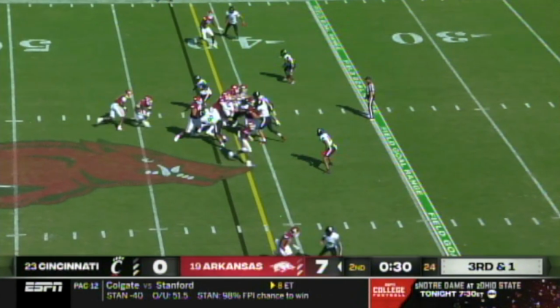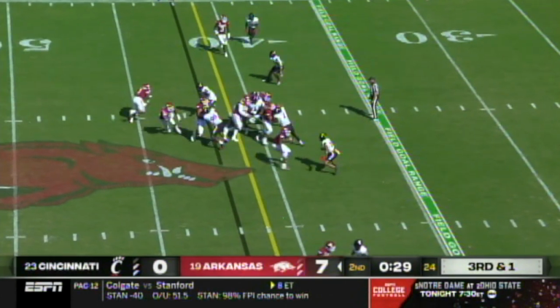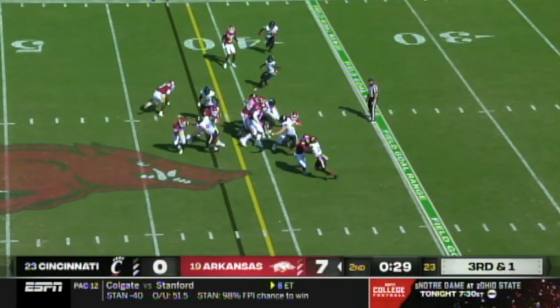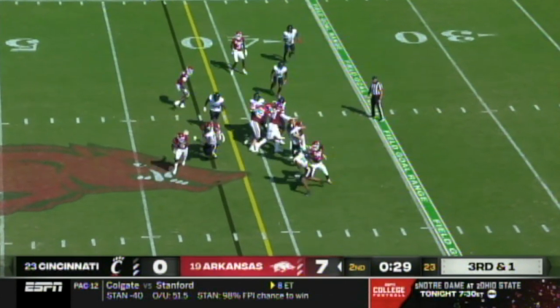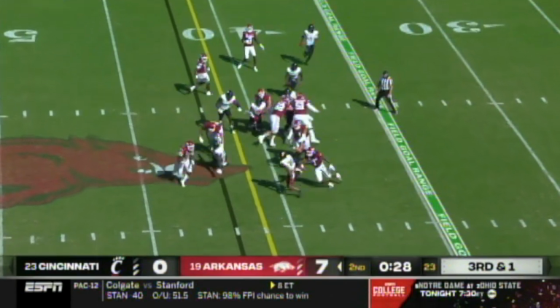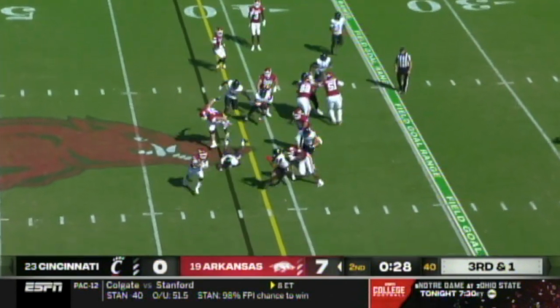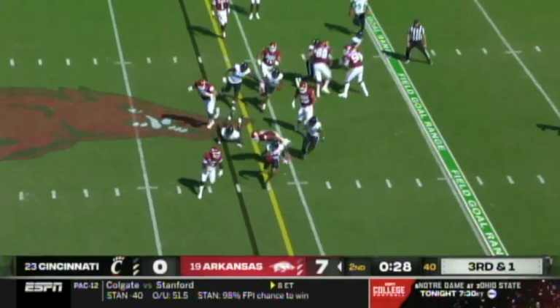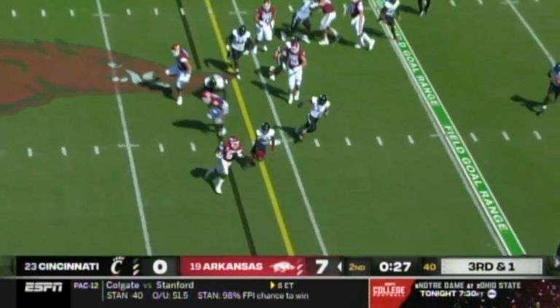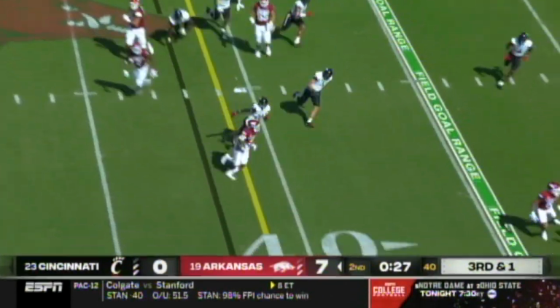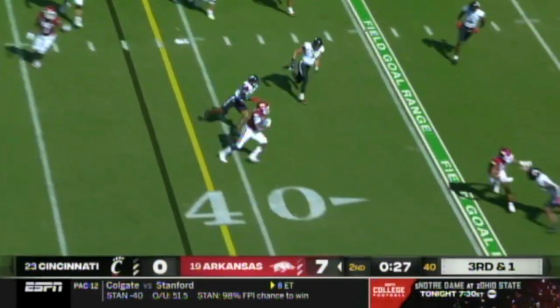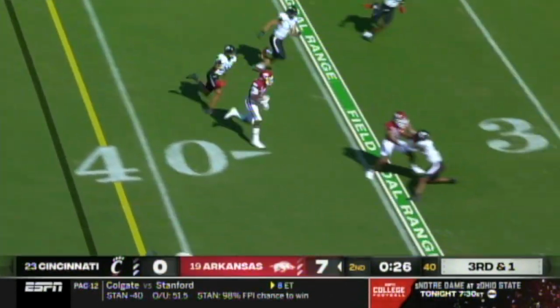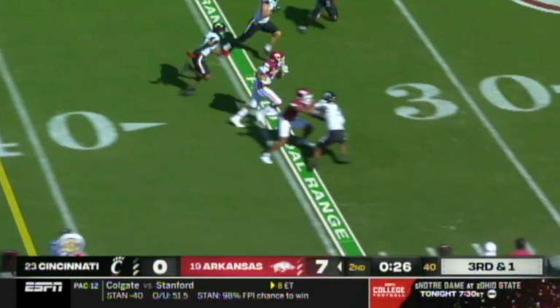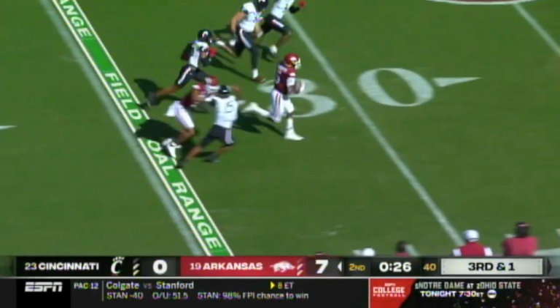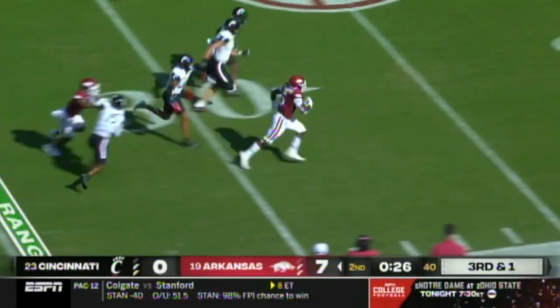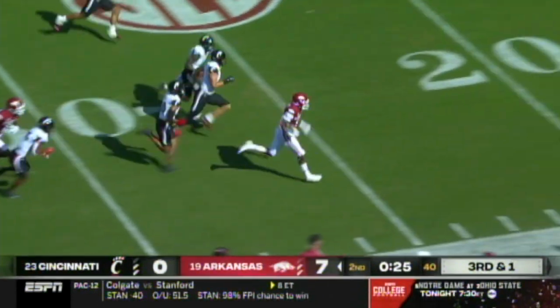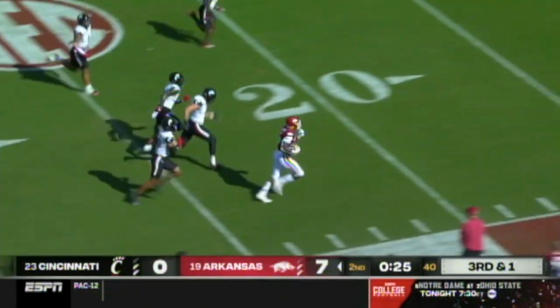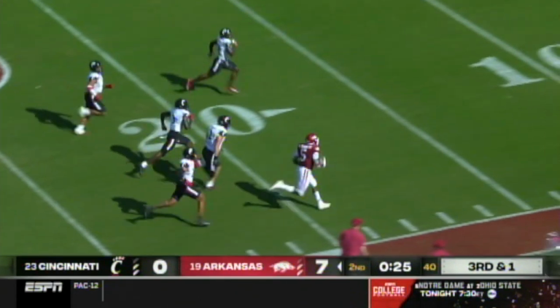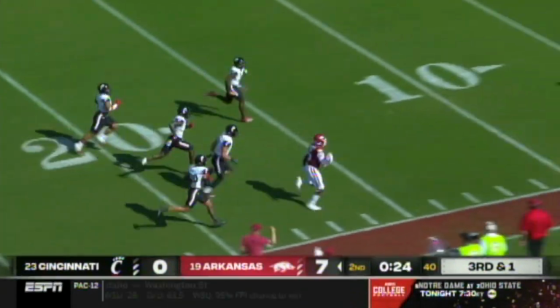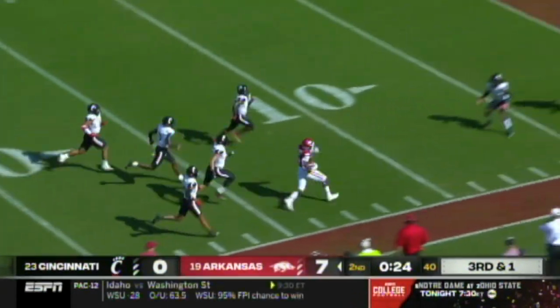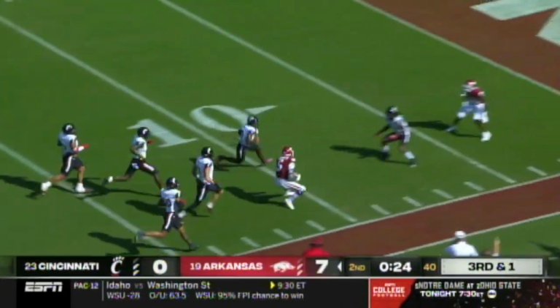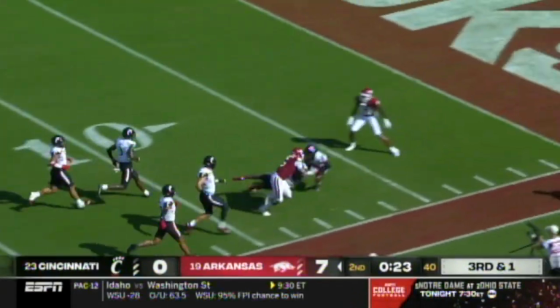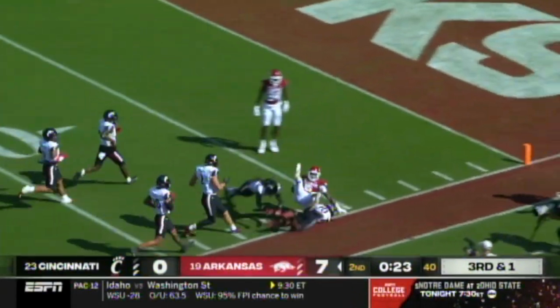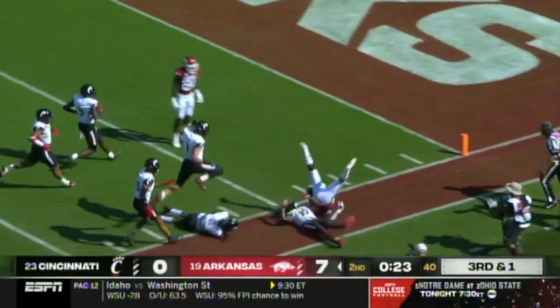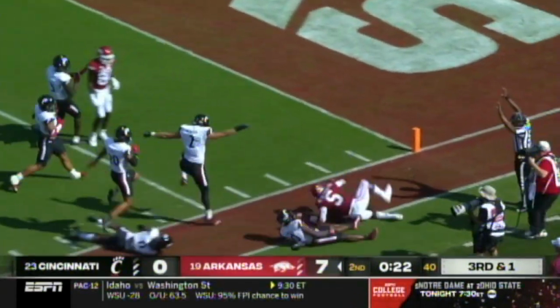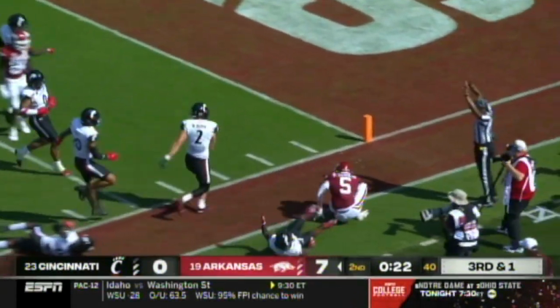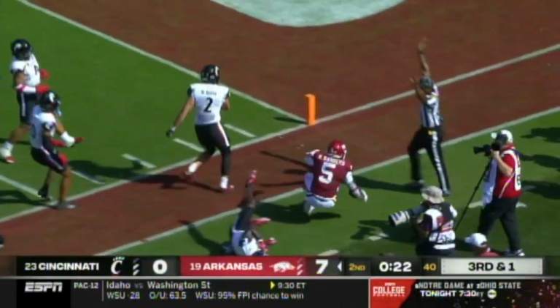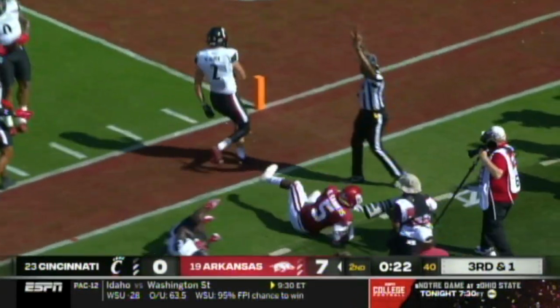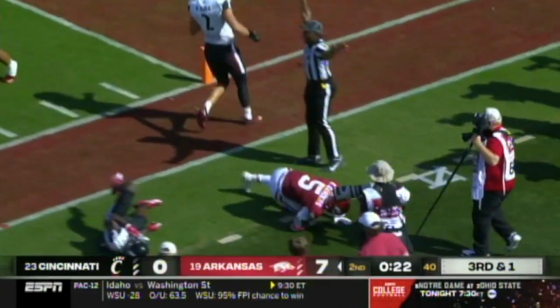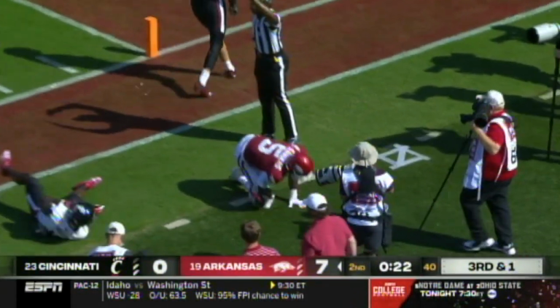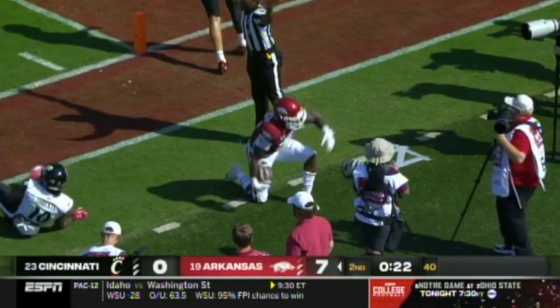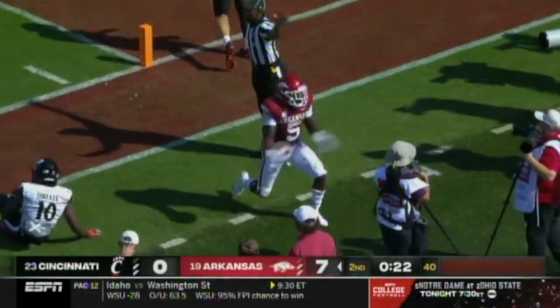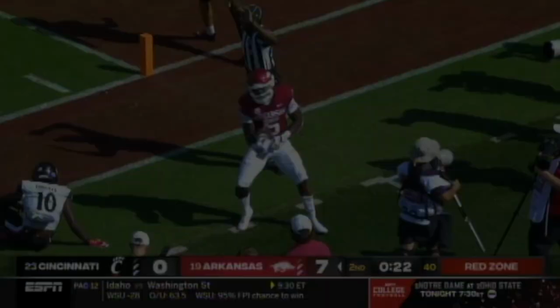Backwards to zero. Hand off. Sanders going sideways — he'll turn the corner though. First down and more inside the 30, inside the 20, inside the 10, and finally down and out.